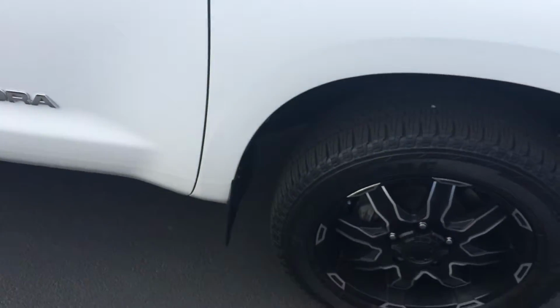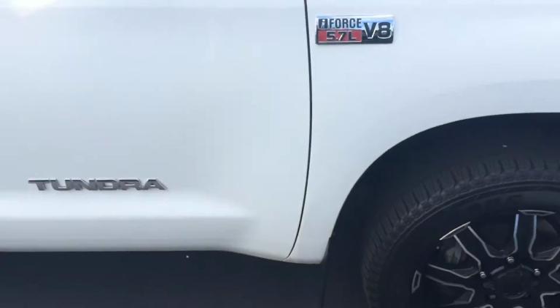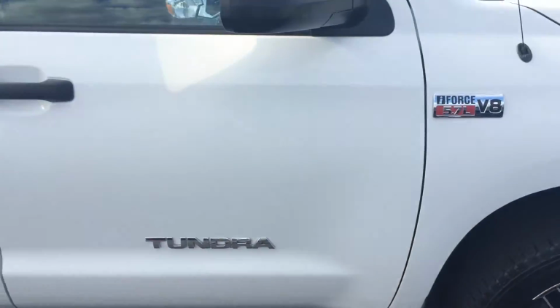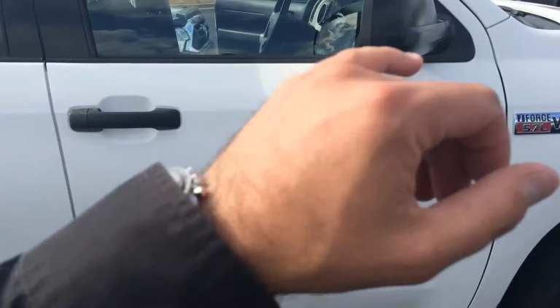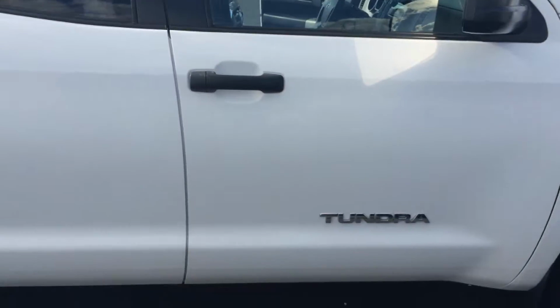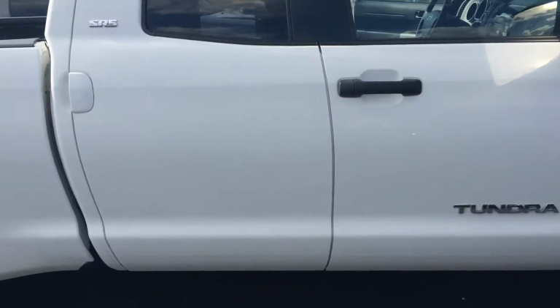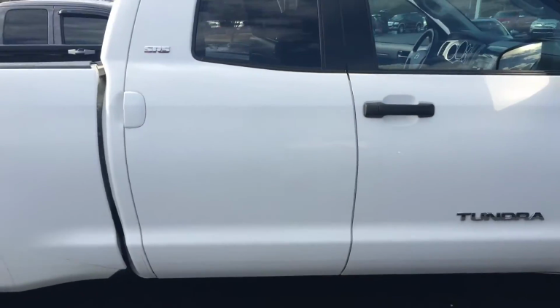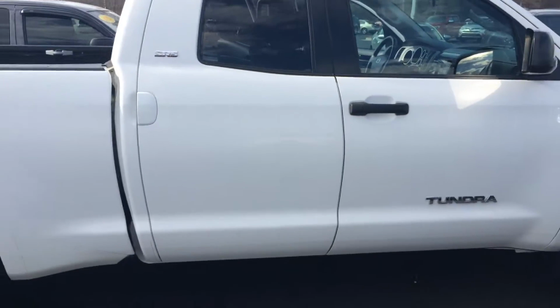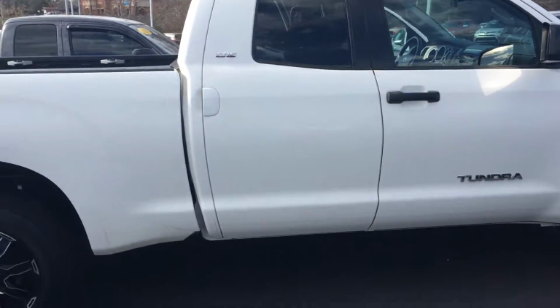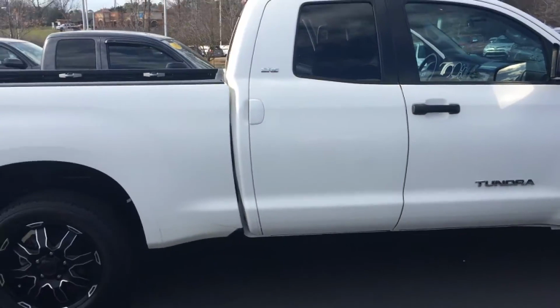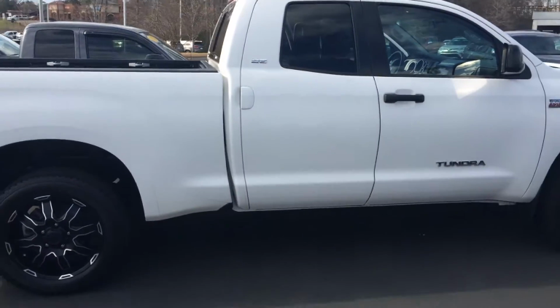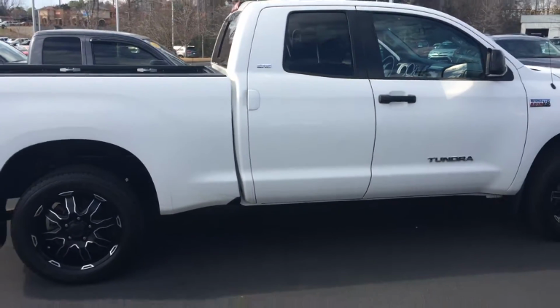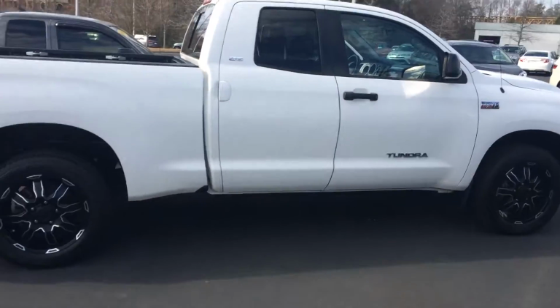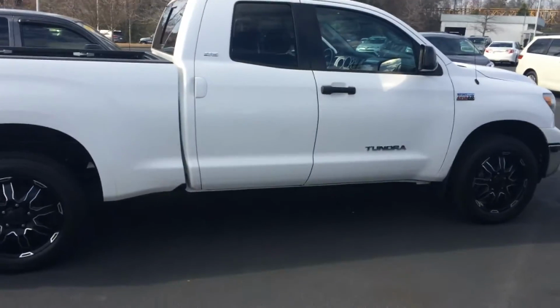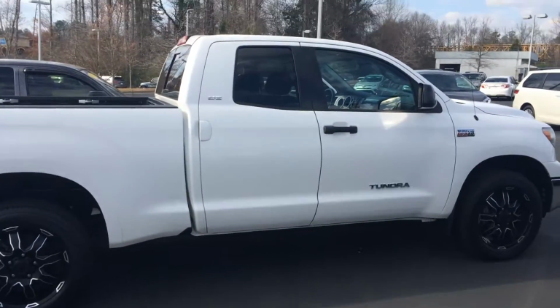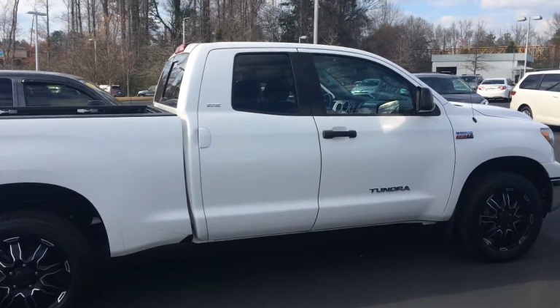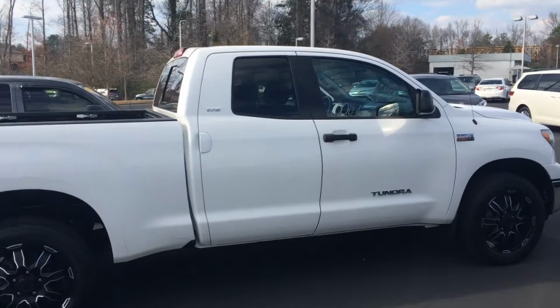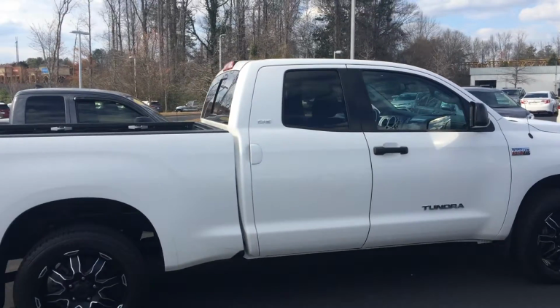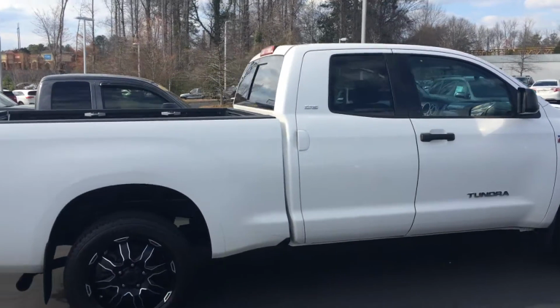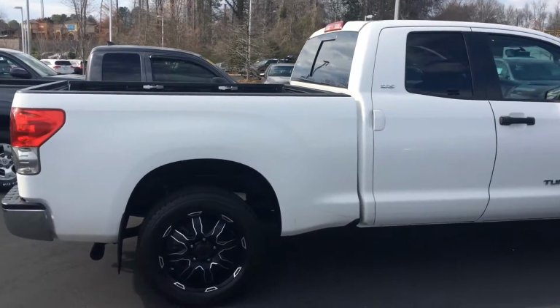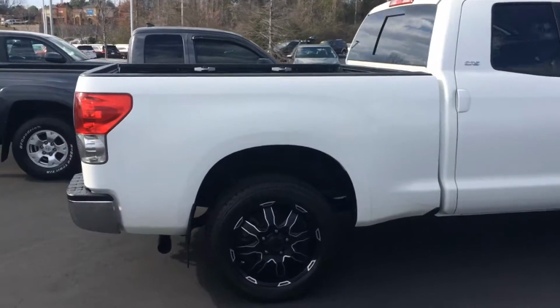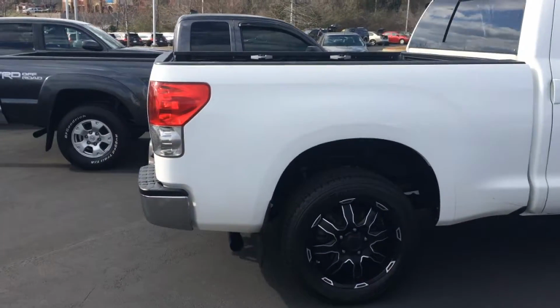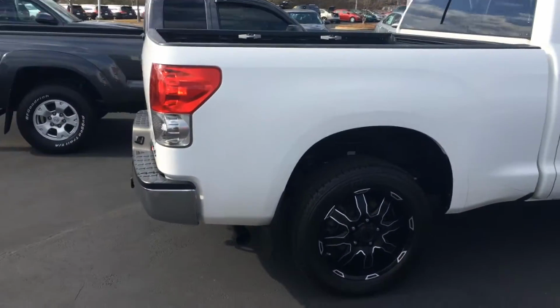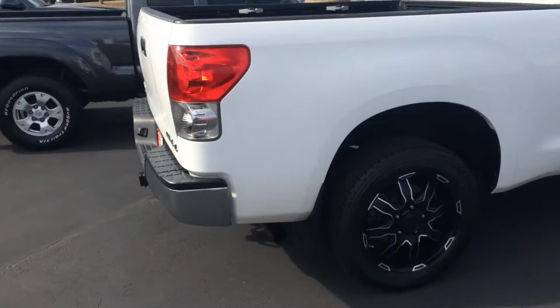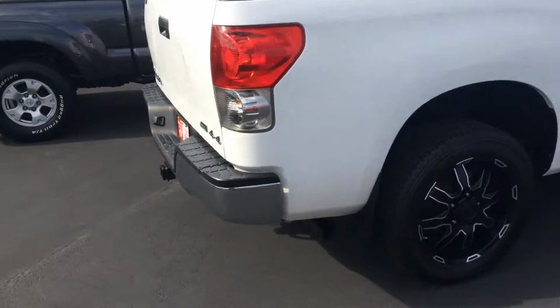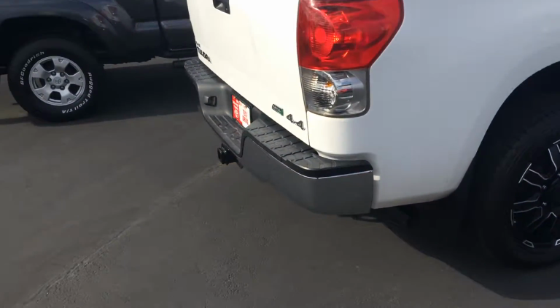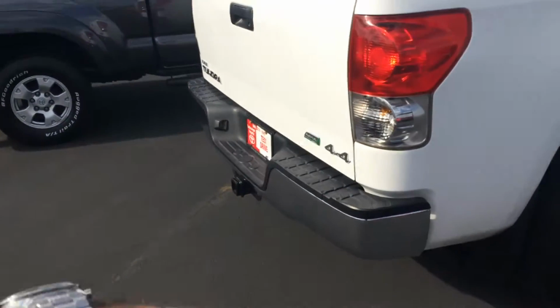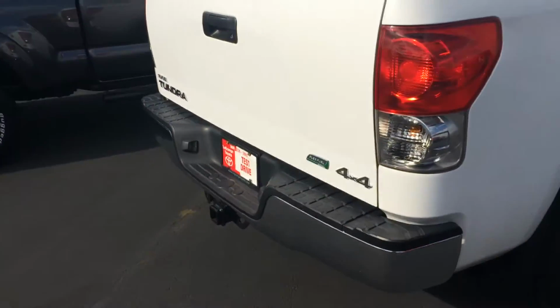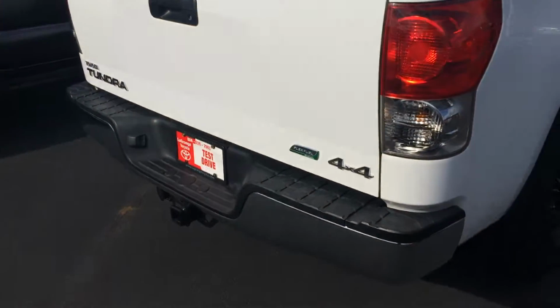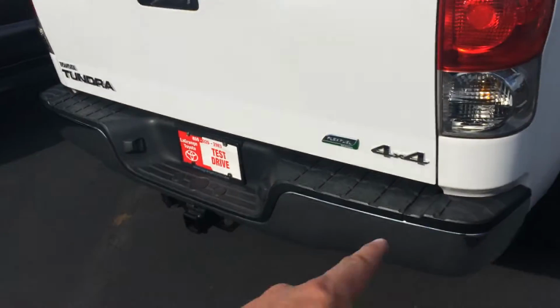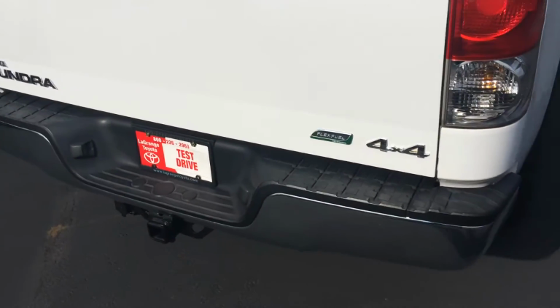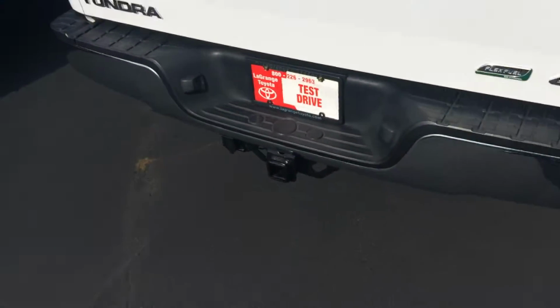Mud guards, heated powered side view mirrors, it is a double cab, and really no excuses — super clean inside. I'm just gonna walk around here. Flex fuel, four-wheel drive.